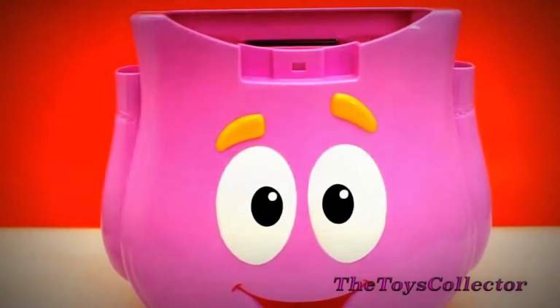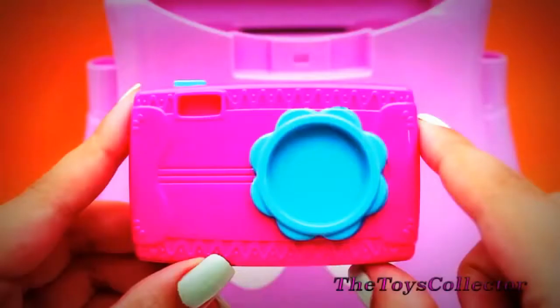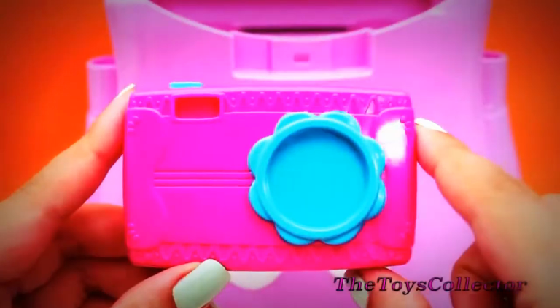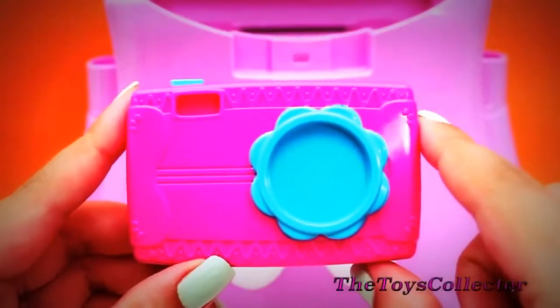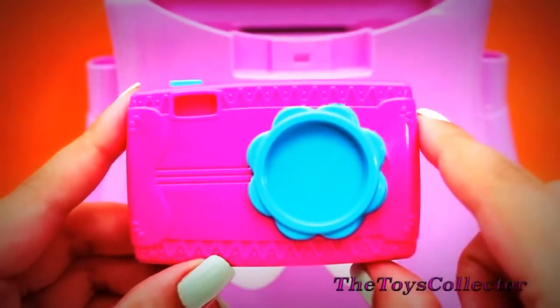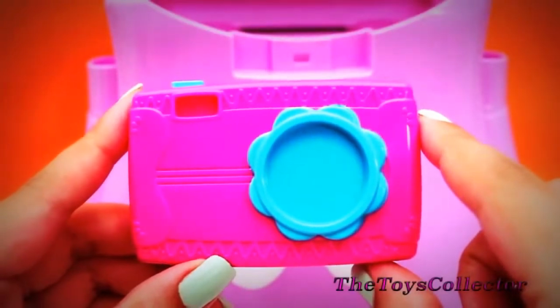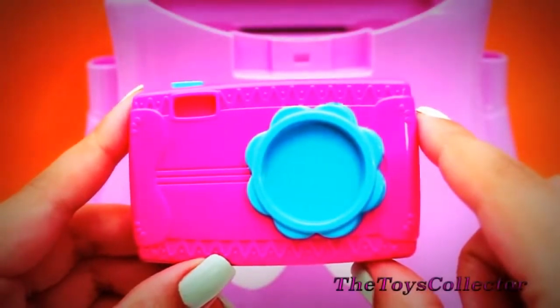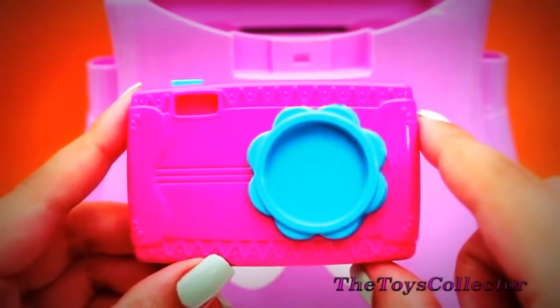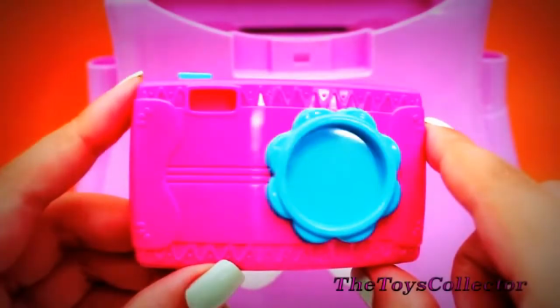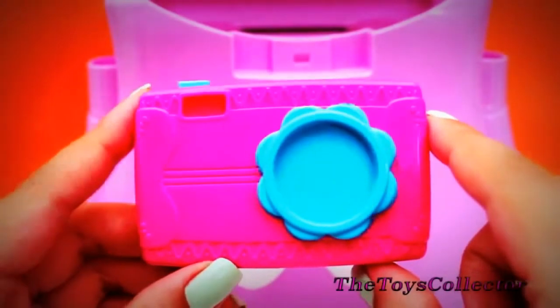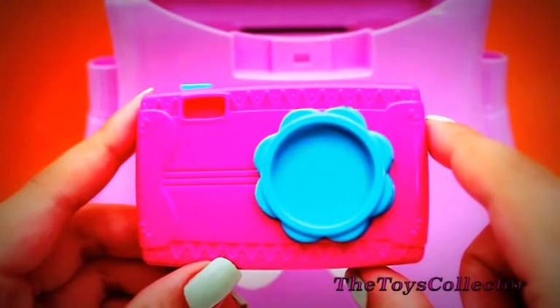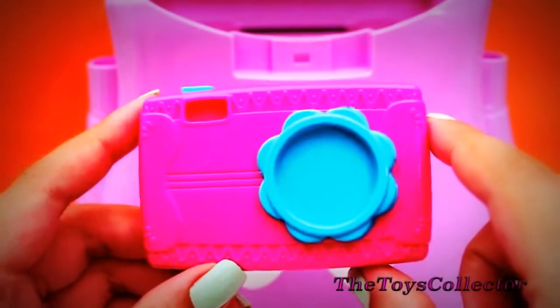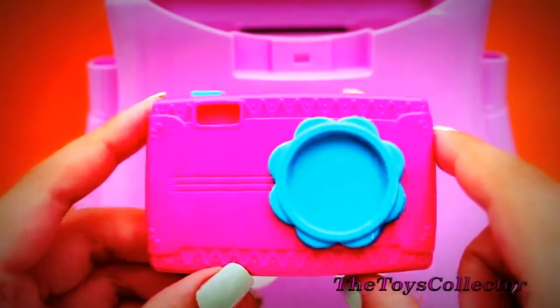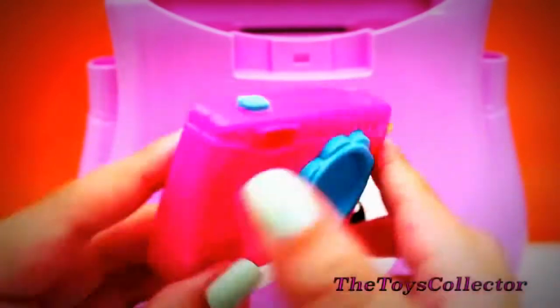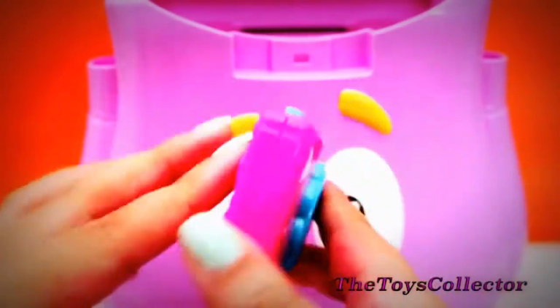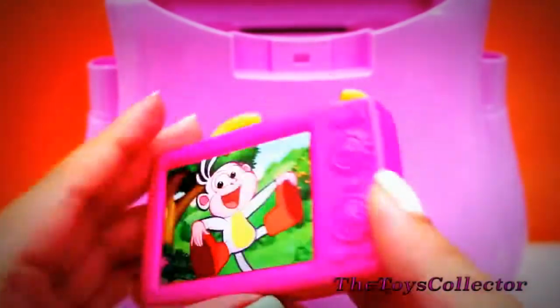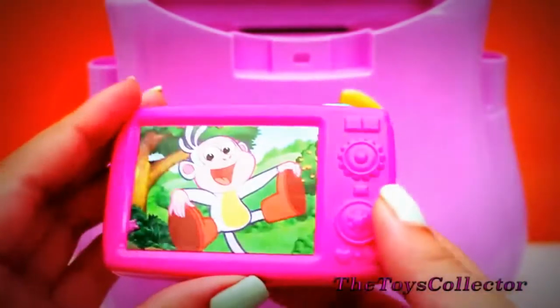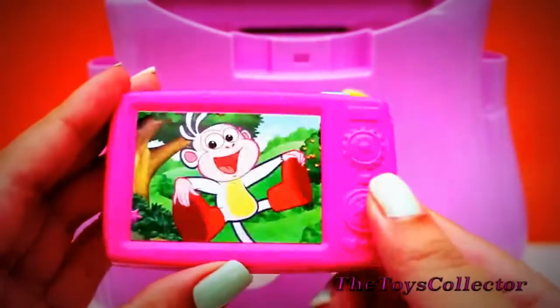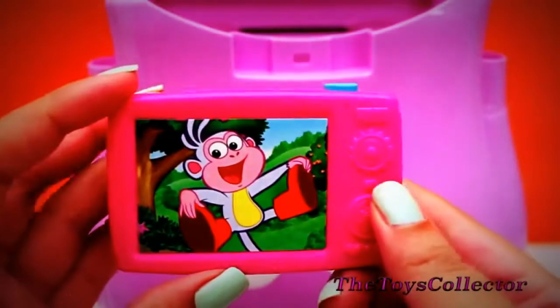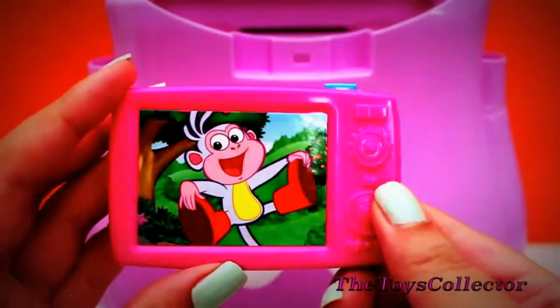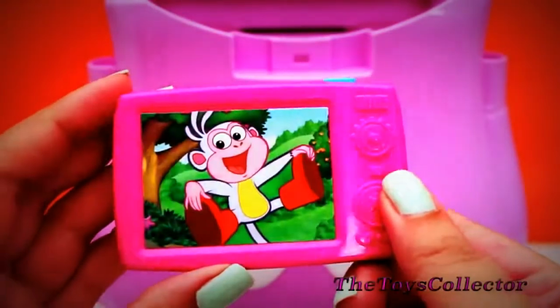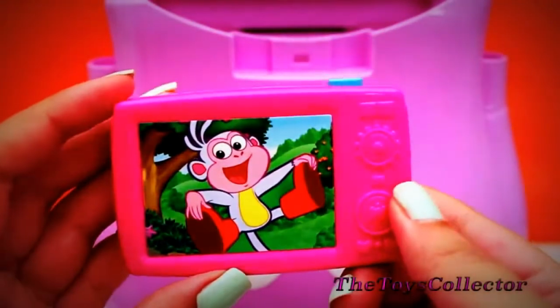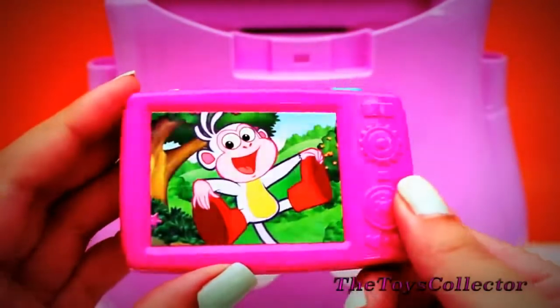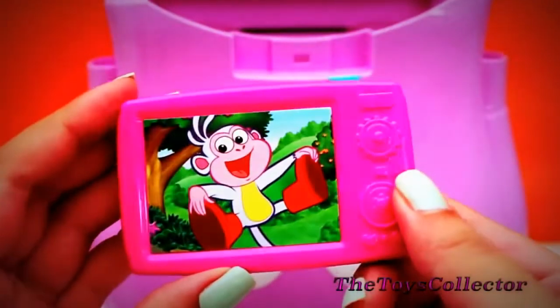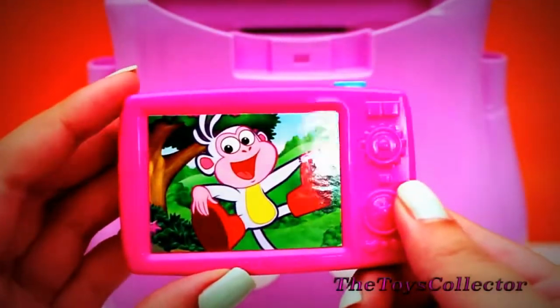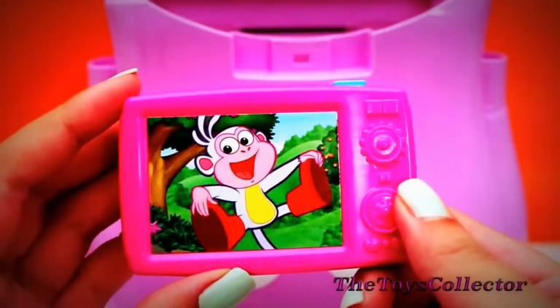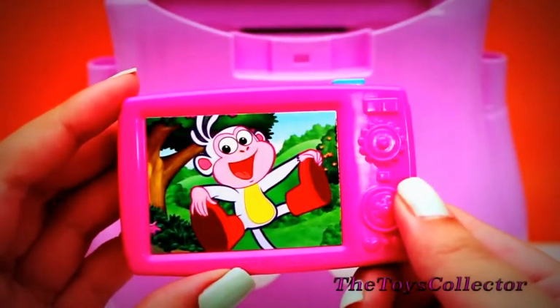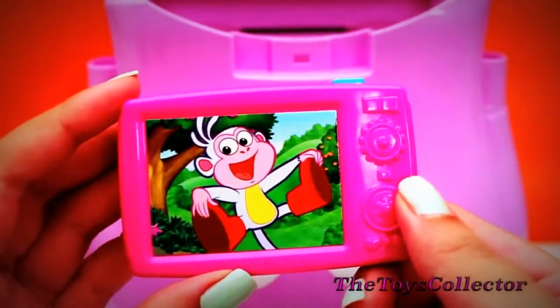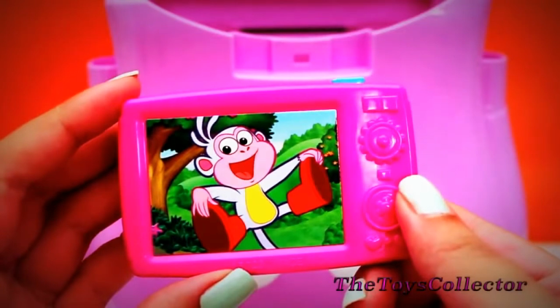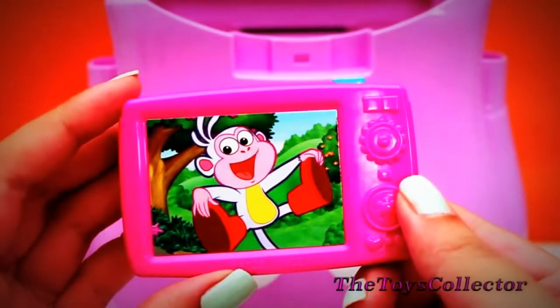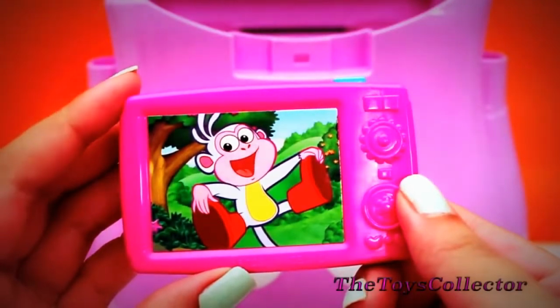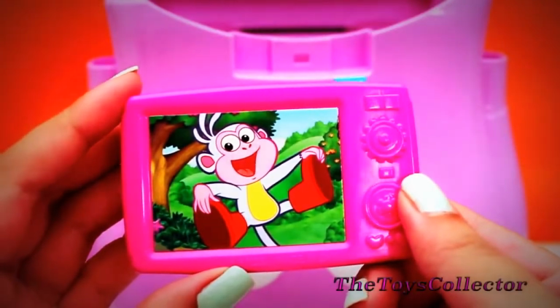And it's Dora's camera, with boots on the back. Too cute.